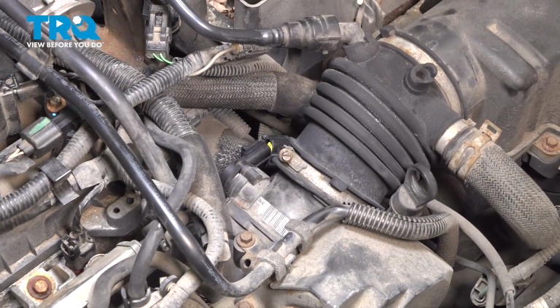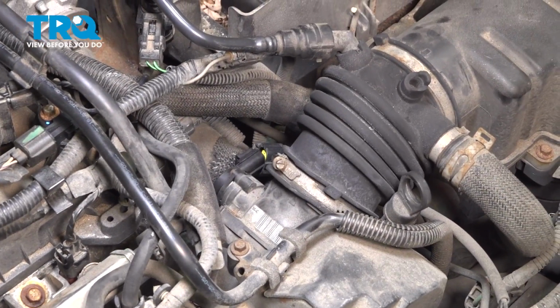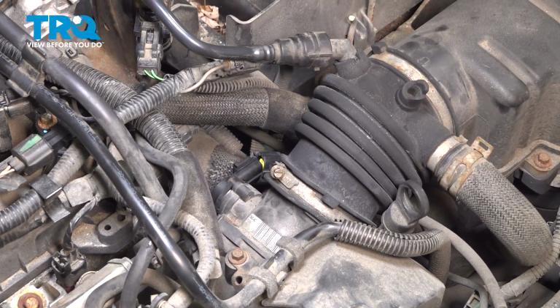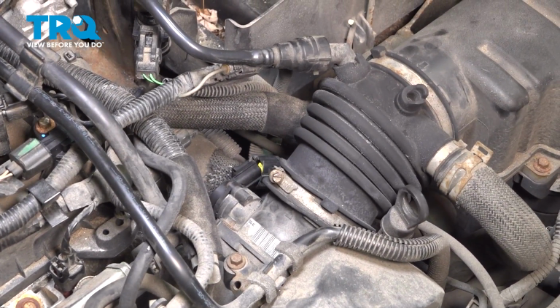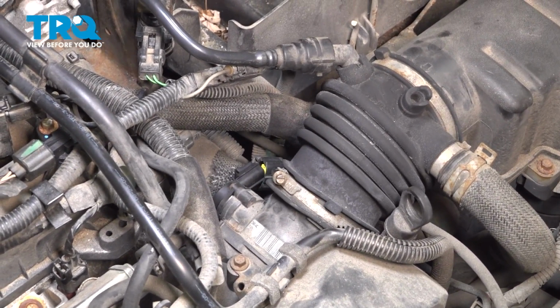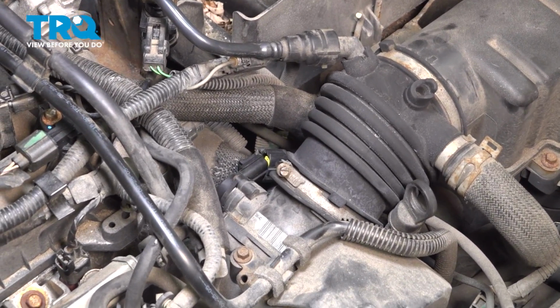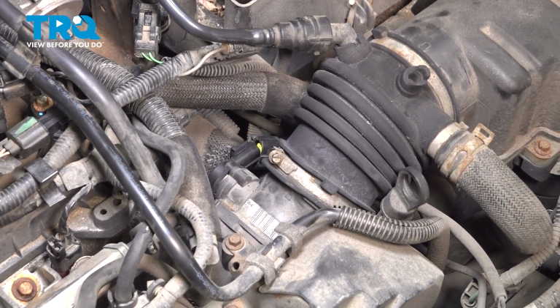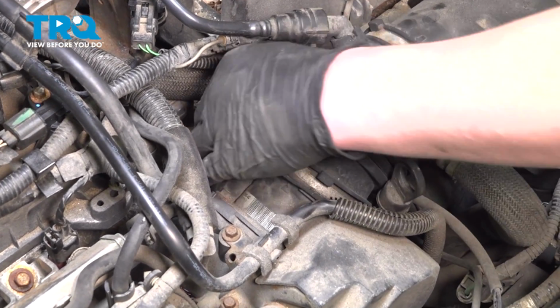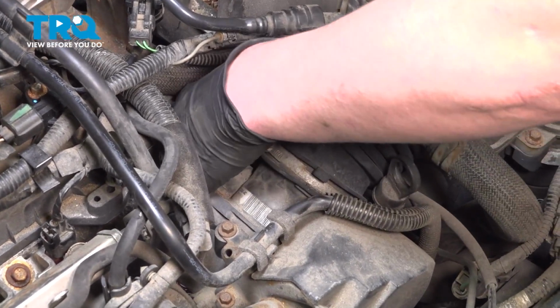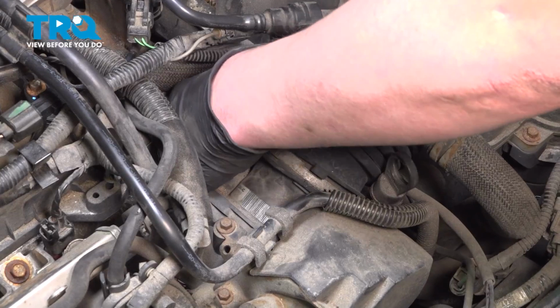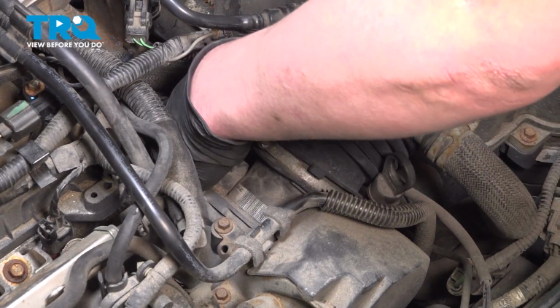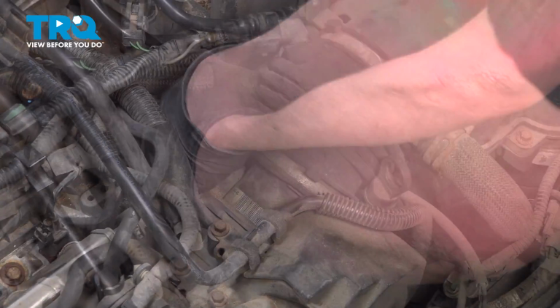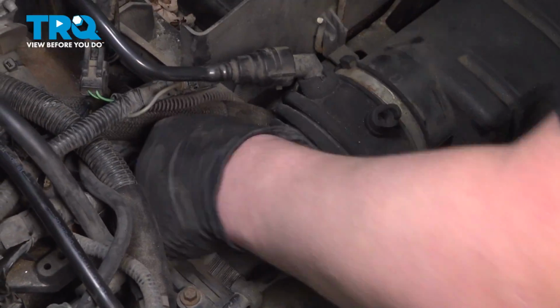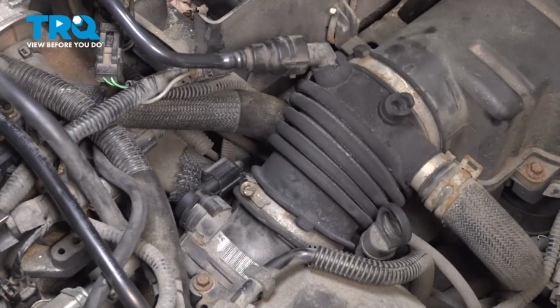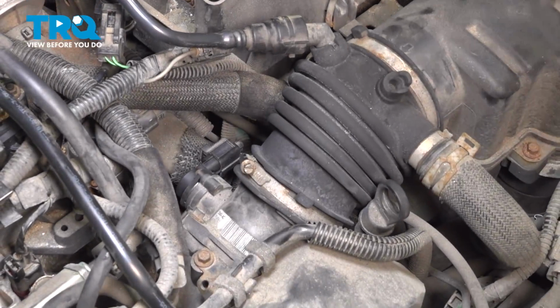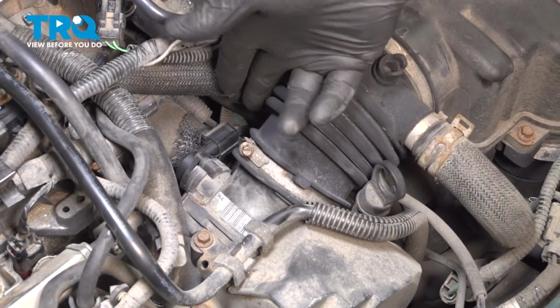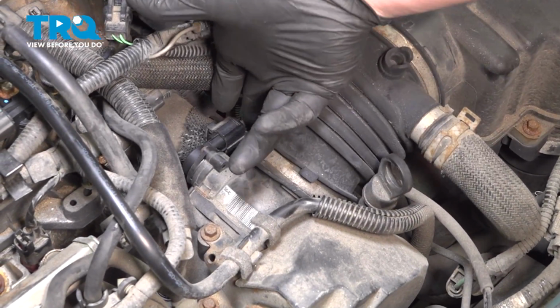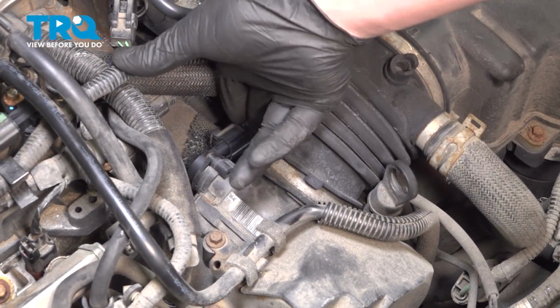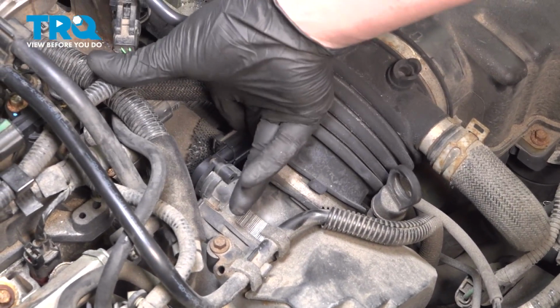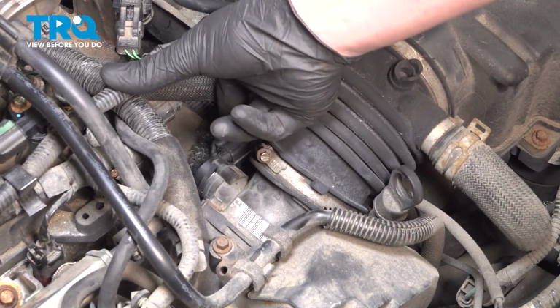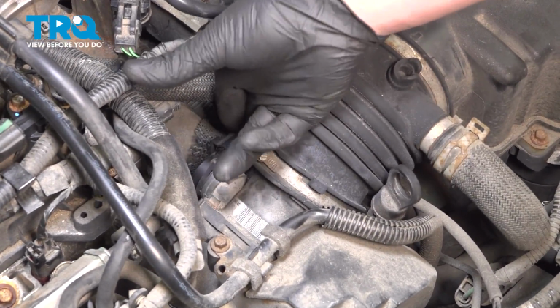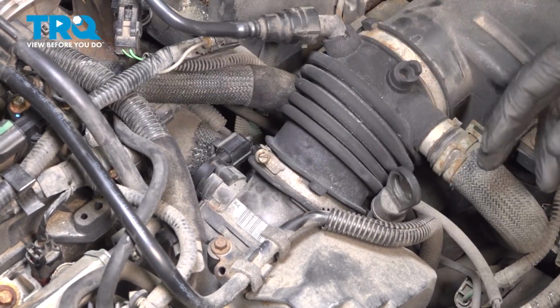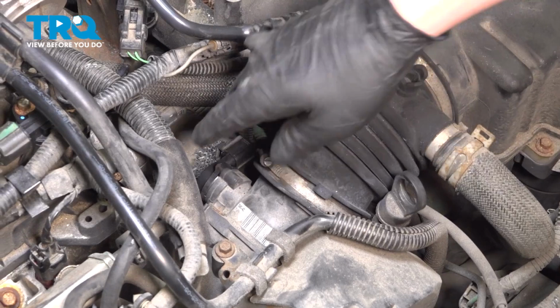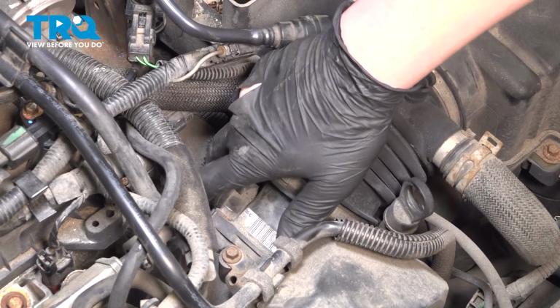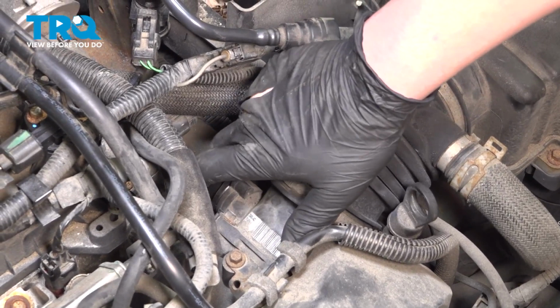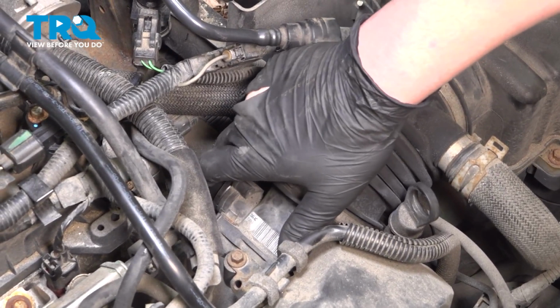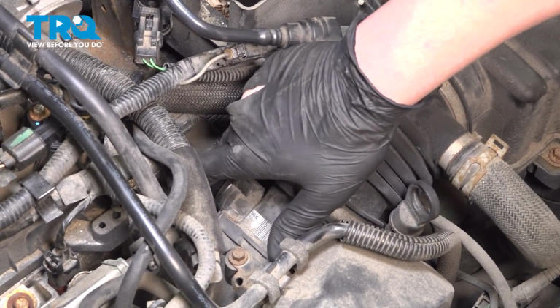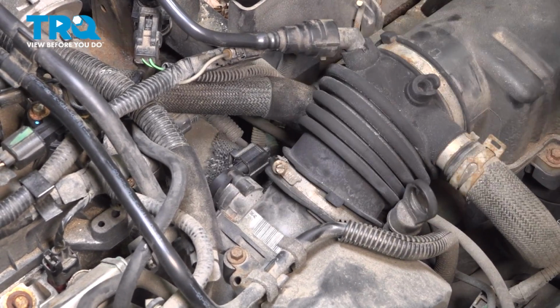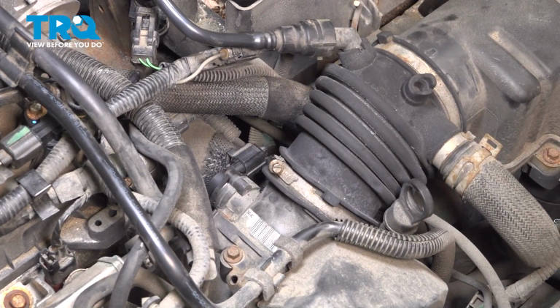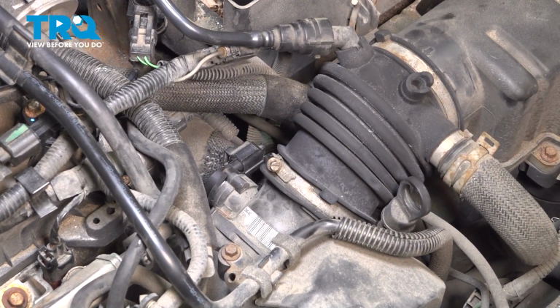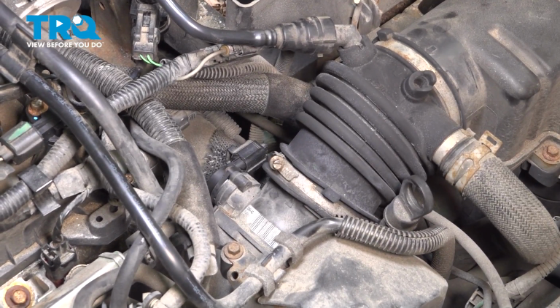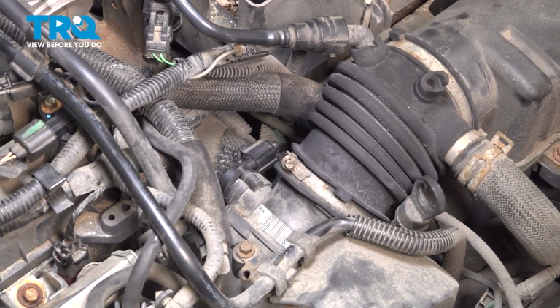Install the connector for the throttle position sensor. Push until you hear a click. If you don't hear a click, push on it, make sure it's locked on, and you're good to go.